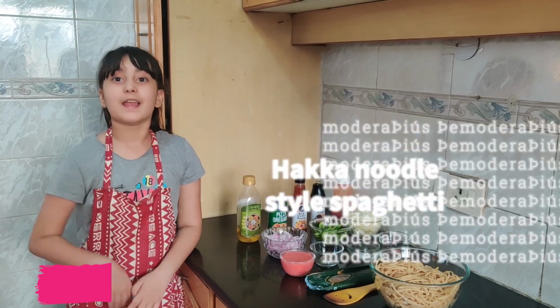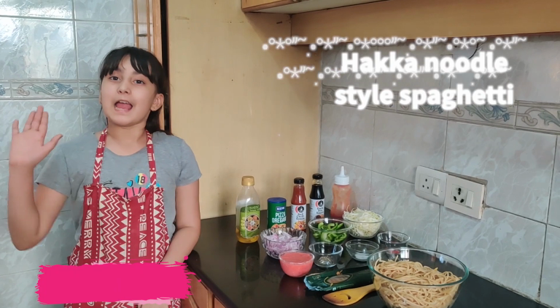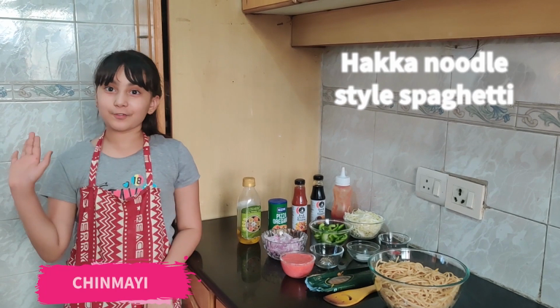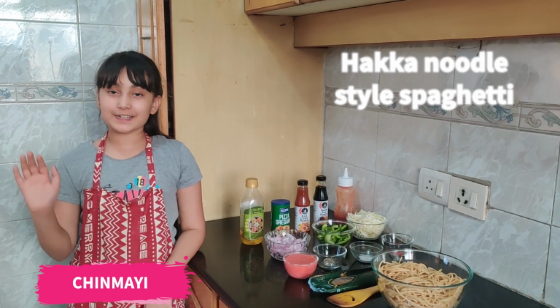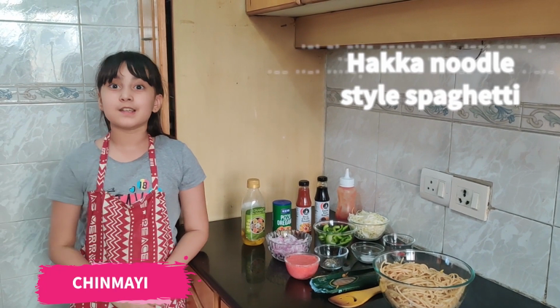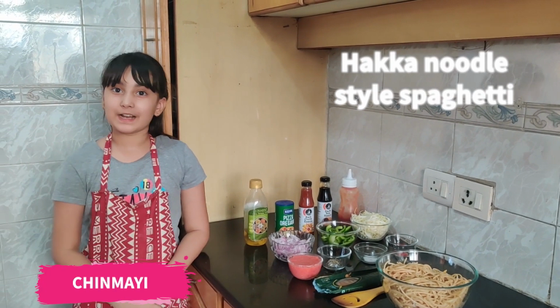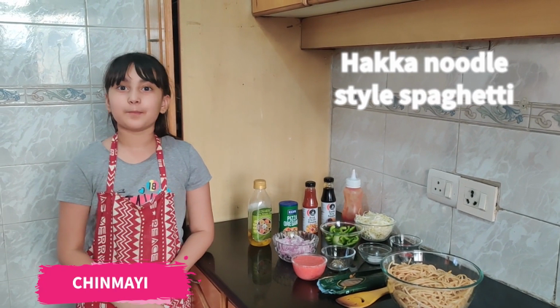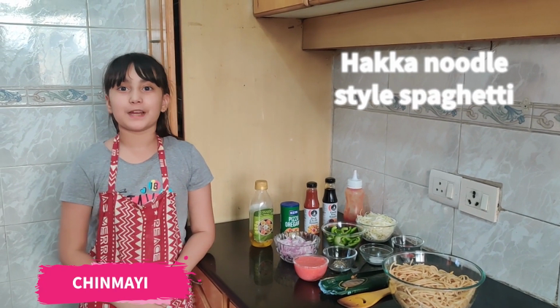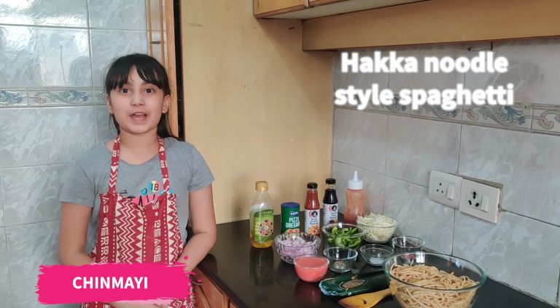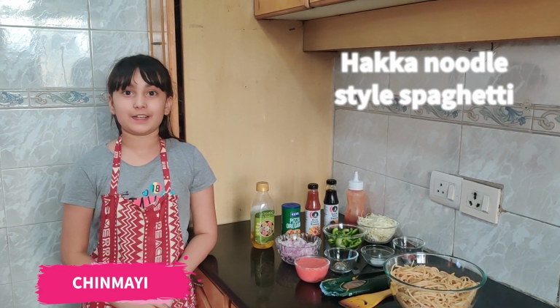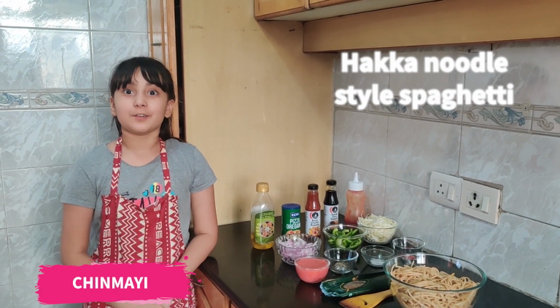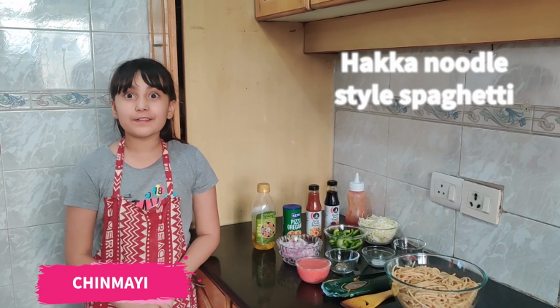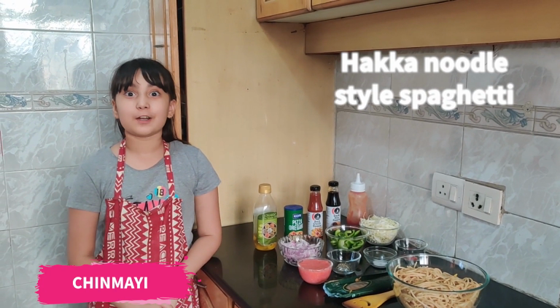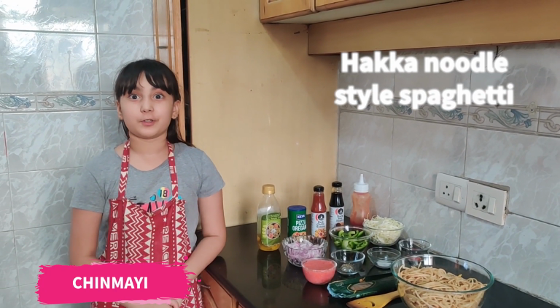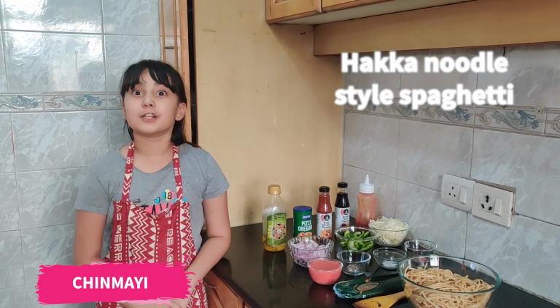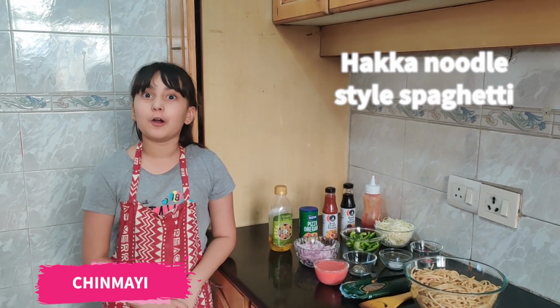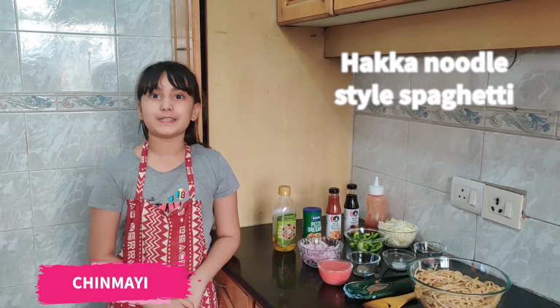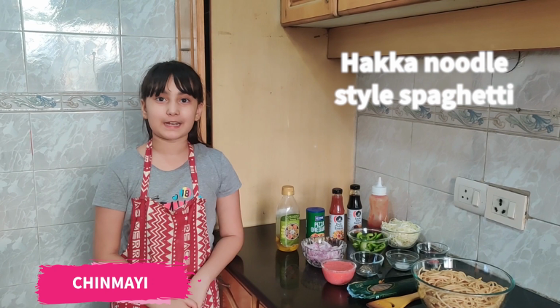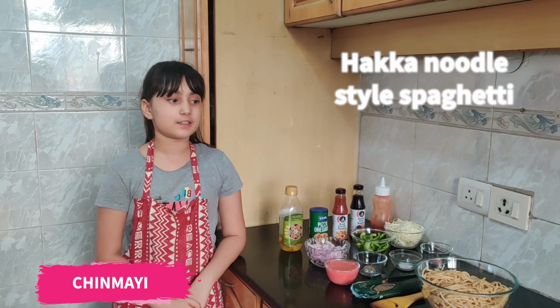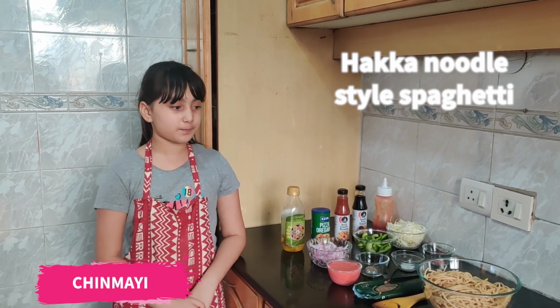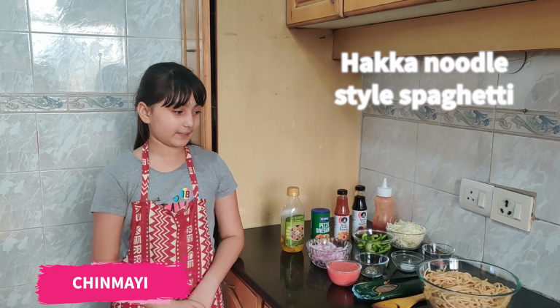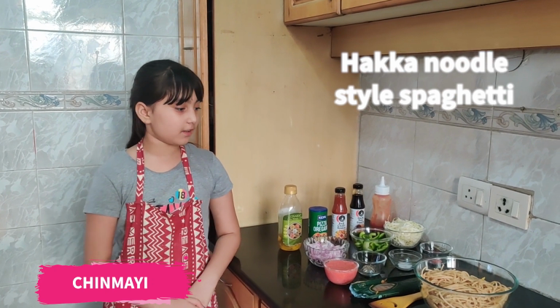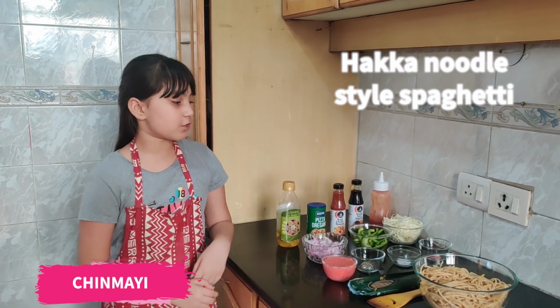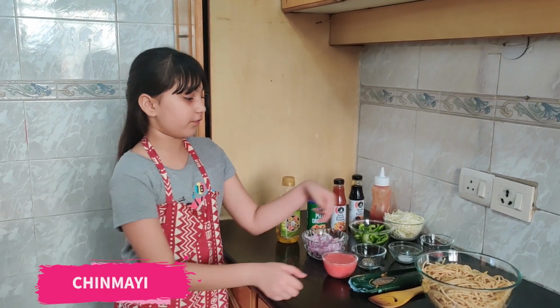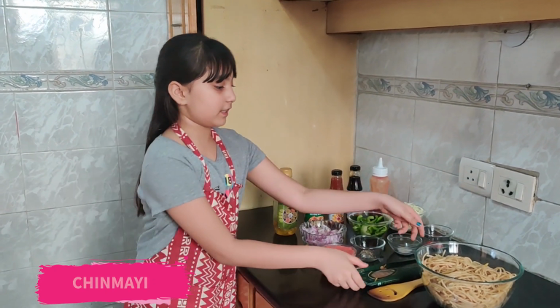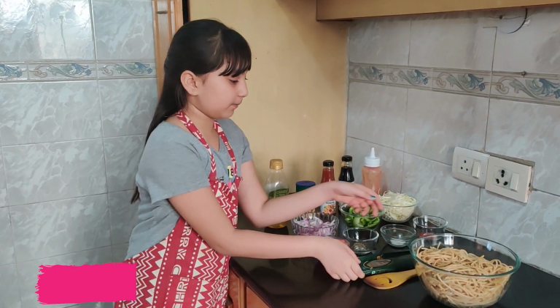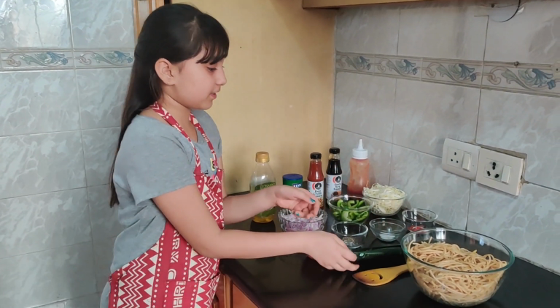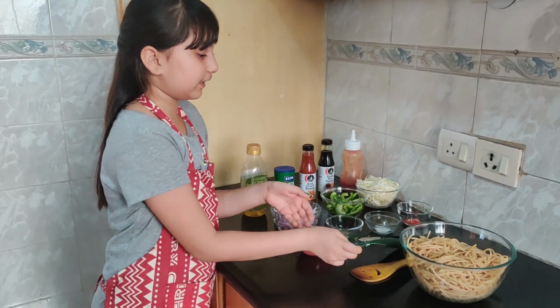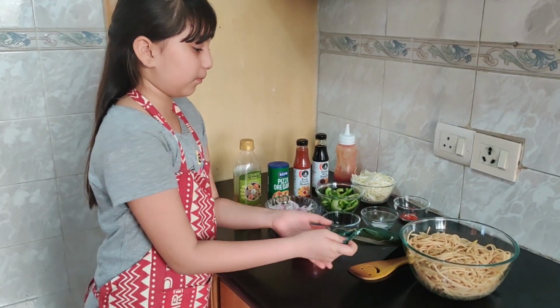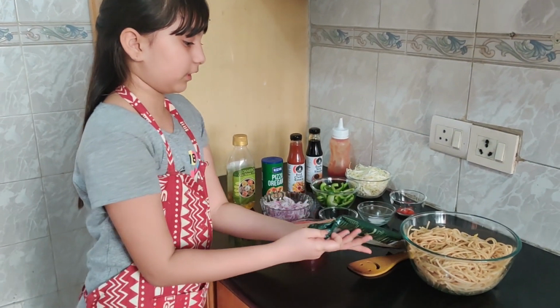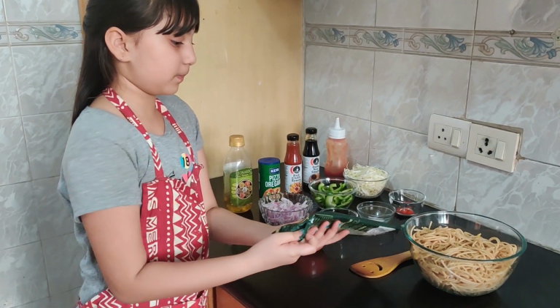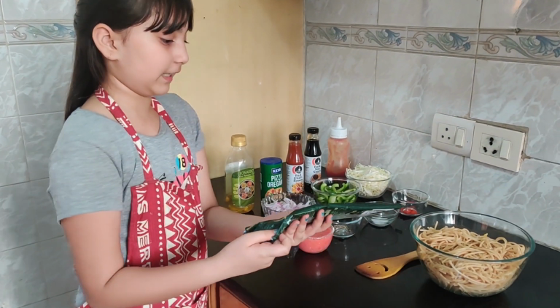Hello friends, welcome to my channel. Today we are going to make chow mein style spaghetti. For this I am using Del Monte Spaghetti.